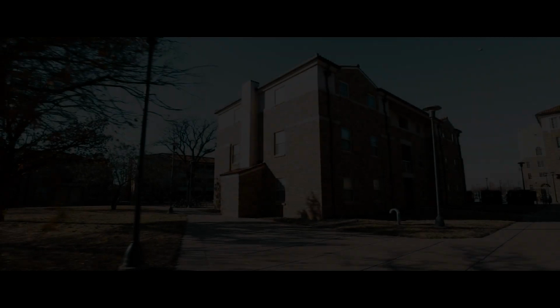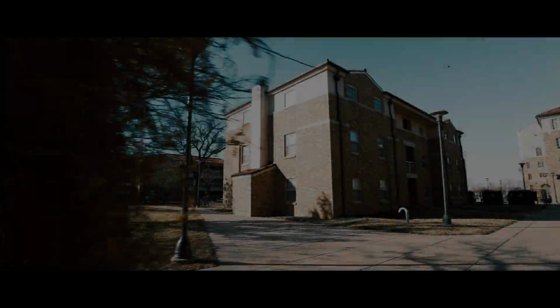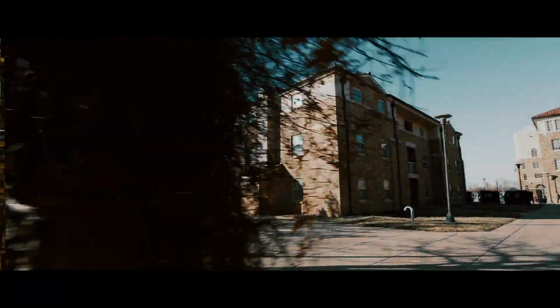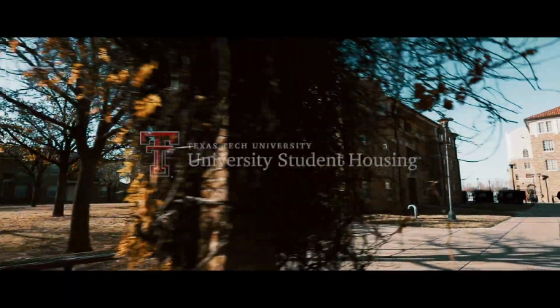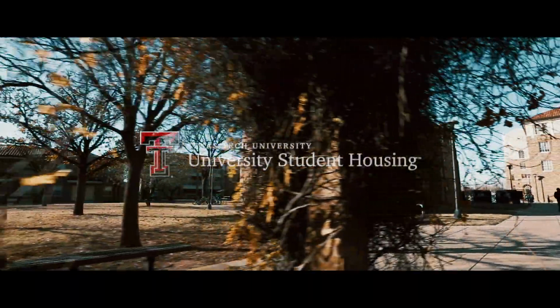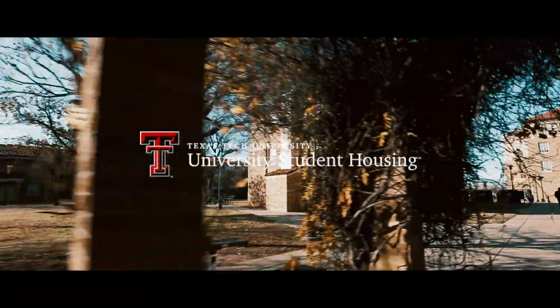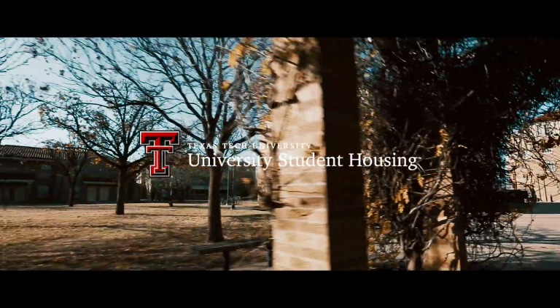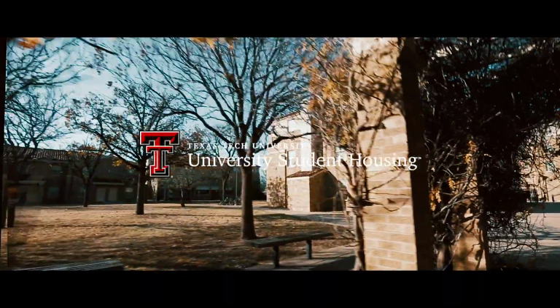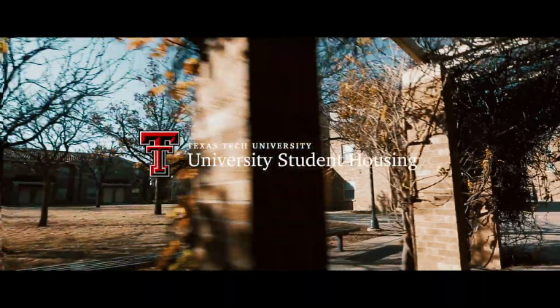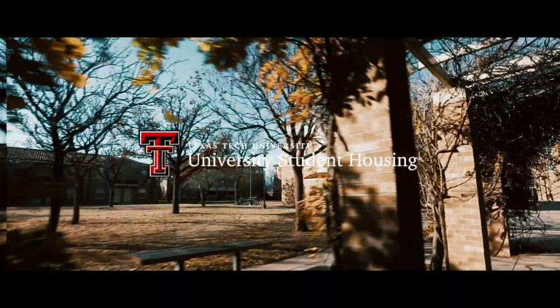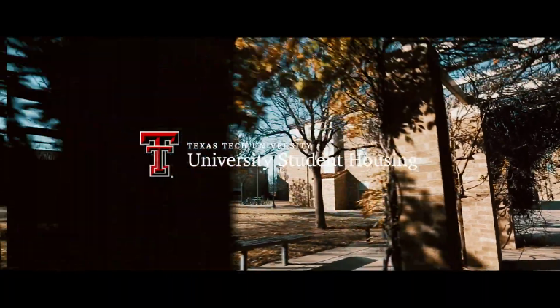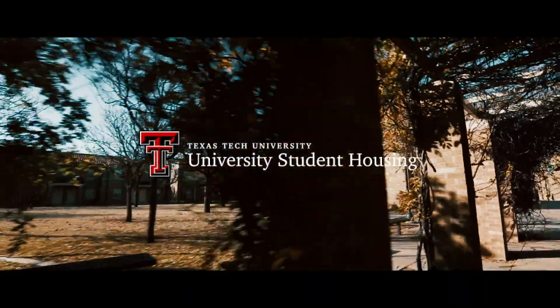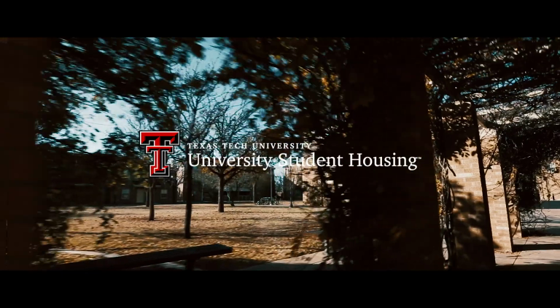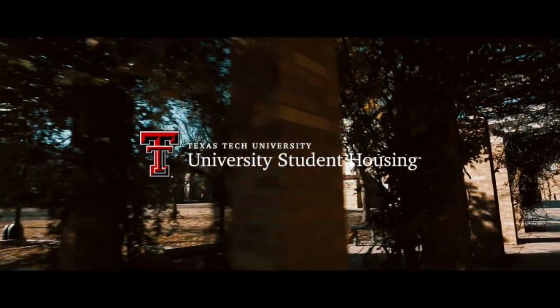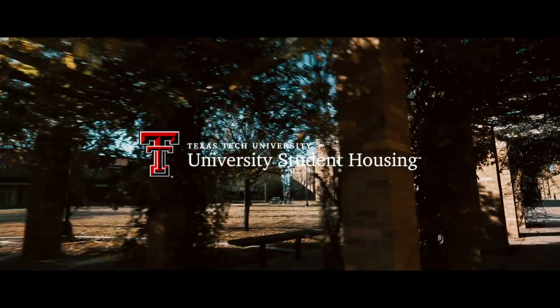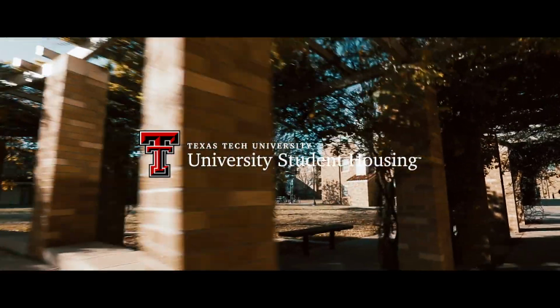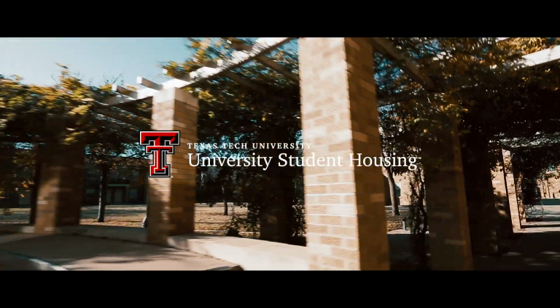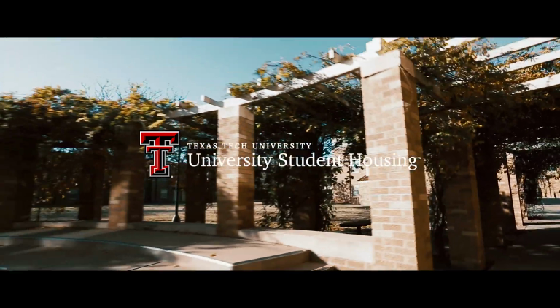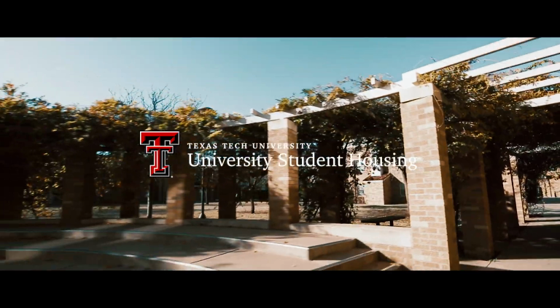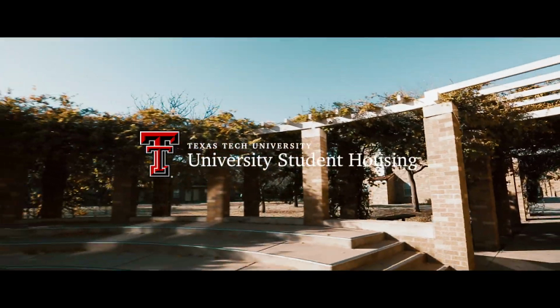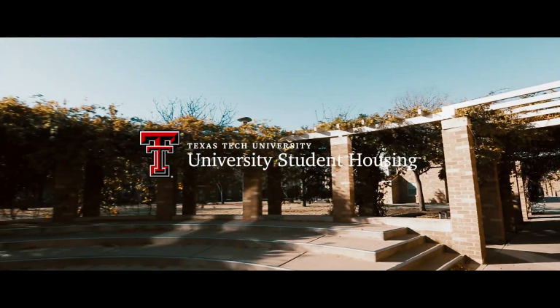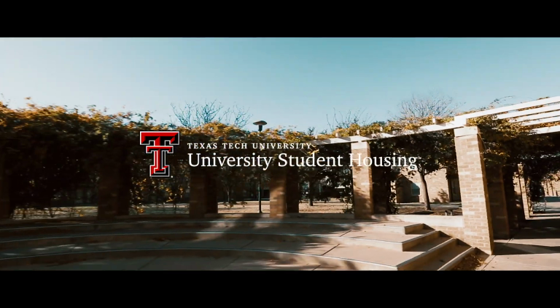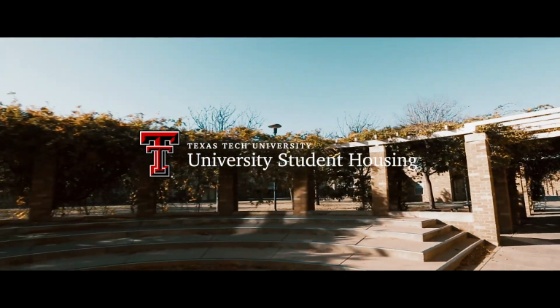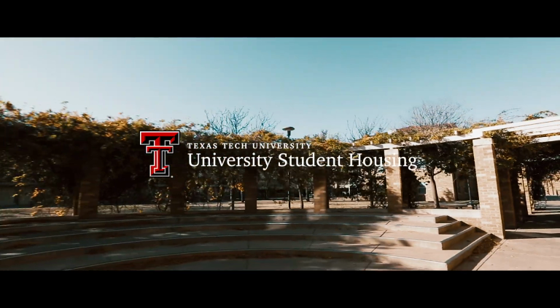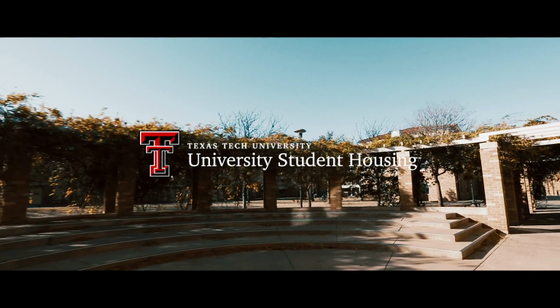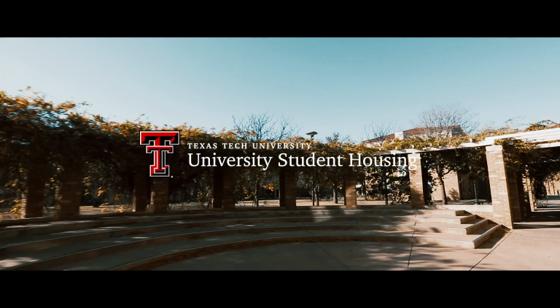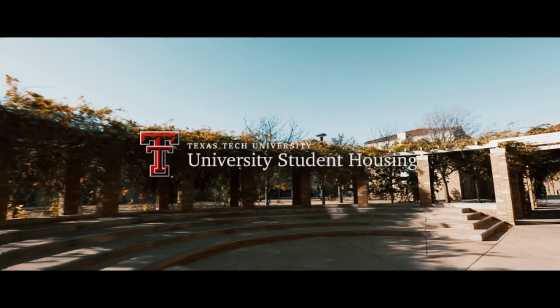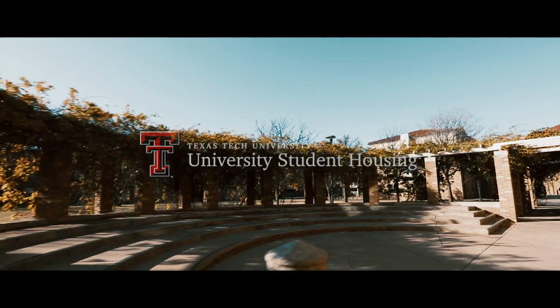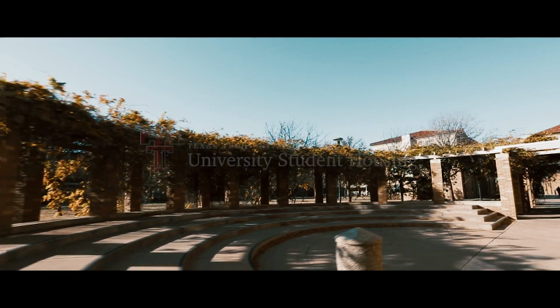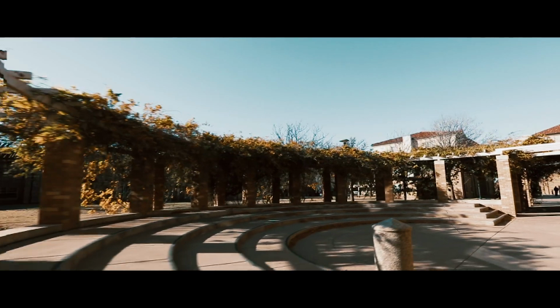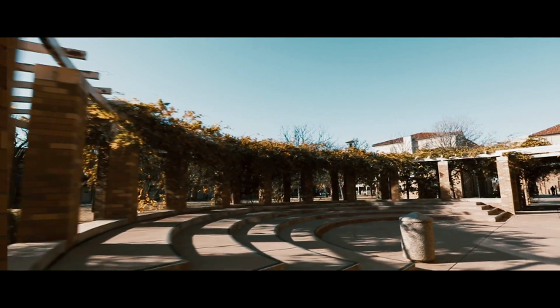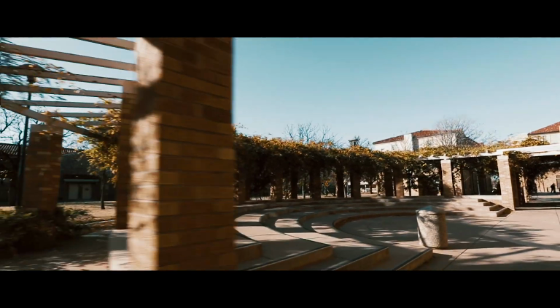Hello and welcome to Texas Tech University. Here at Texas Tech University Student Housing, our vision is to be a catalyst to student success through graduation. Our programs, activities, facilities, services, and staff will provide the foundation for success.